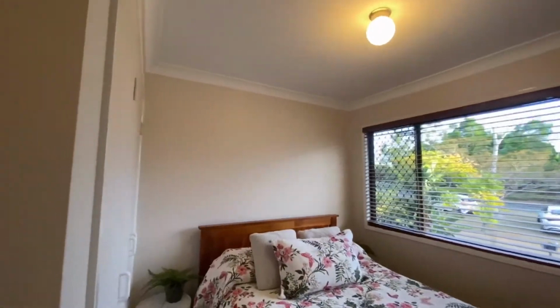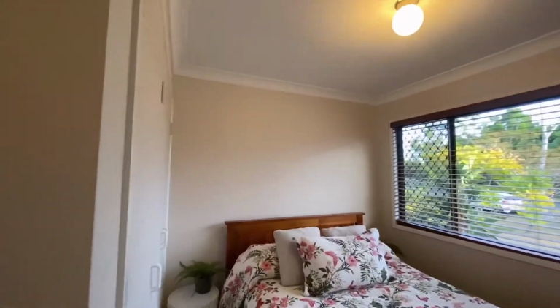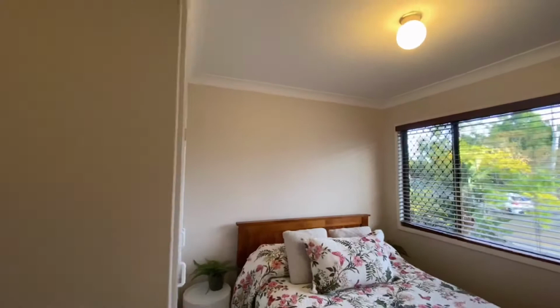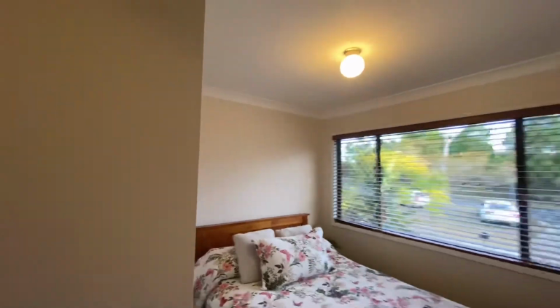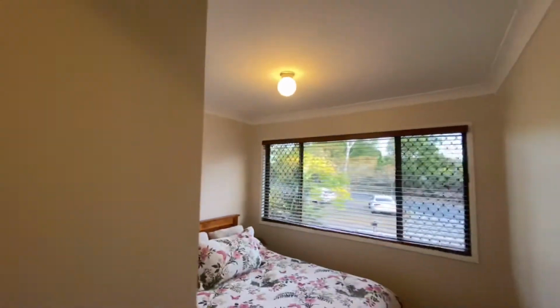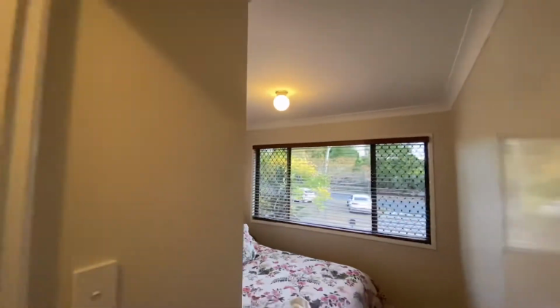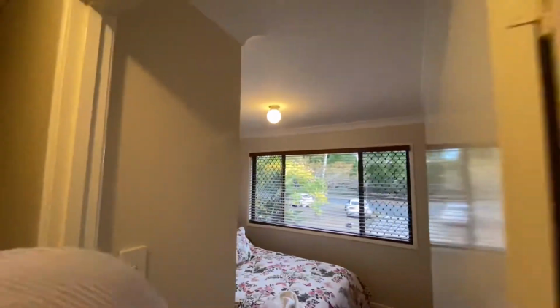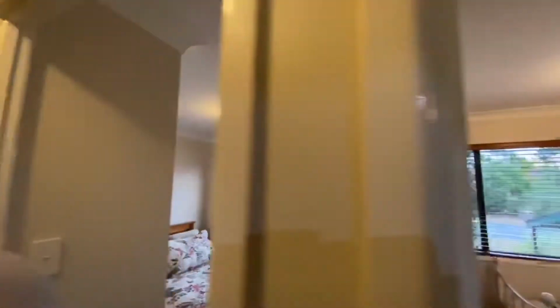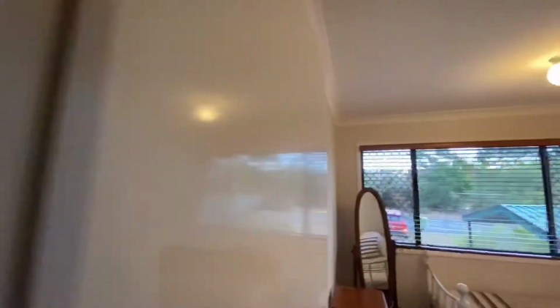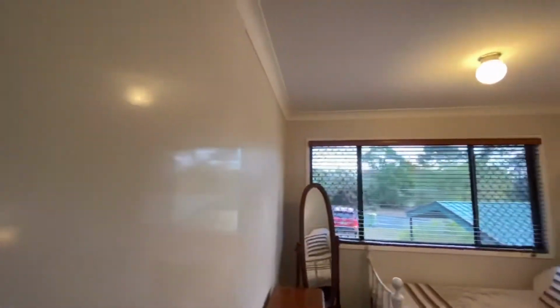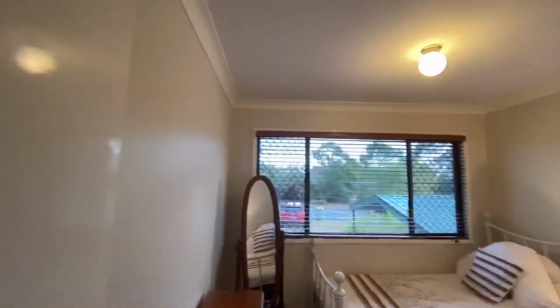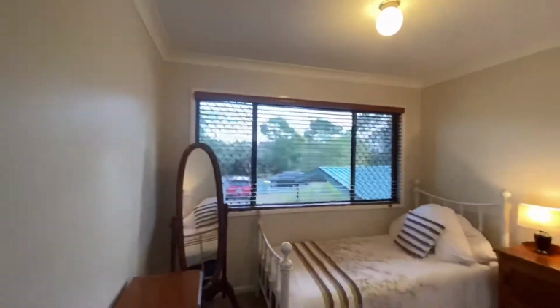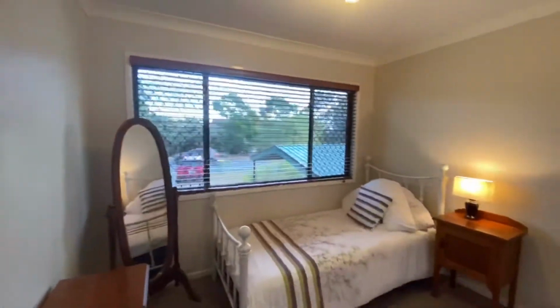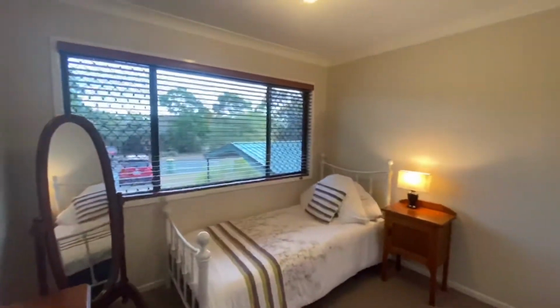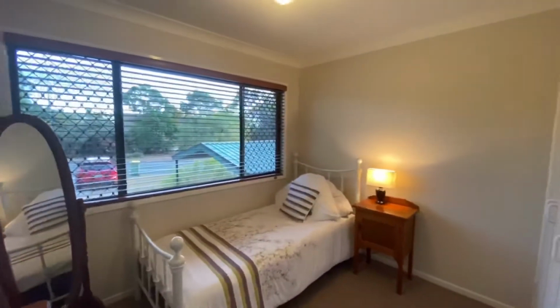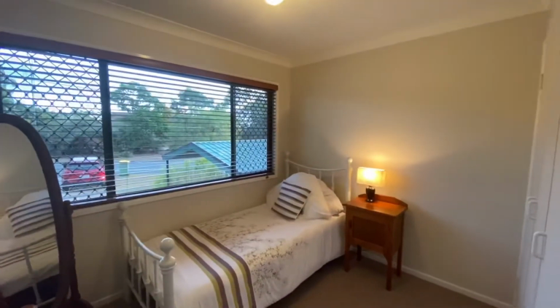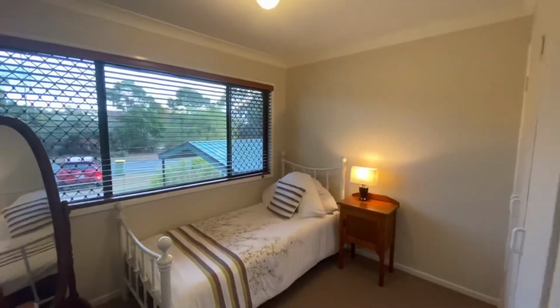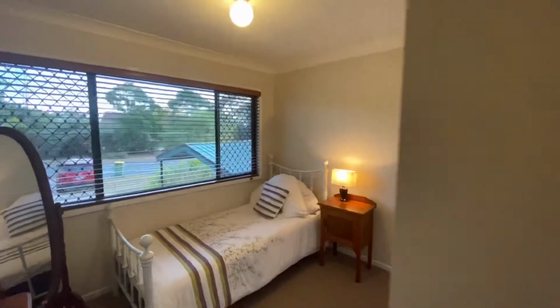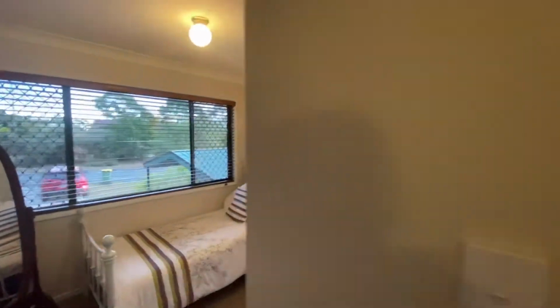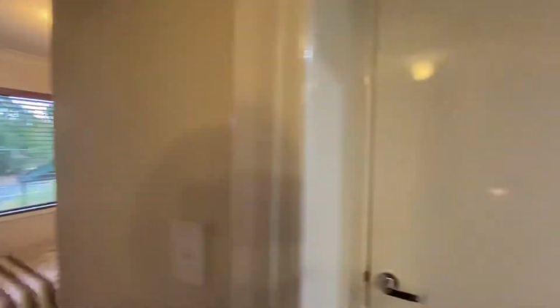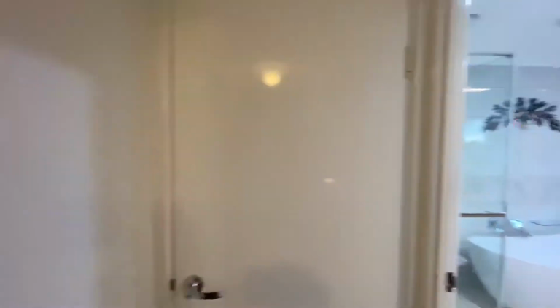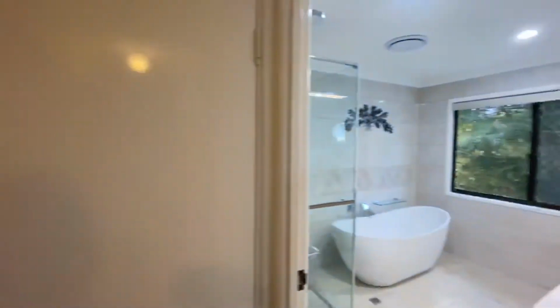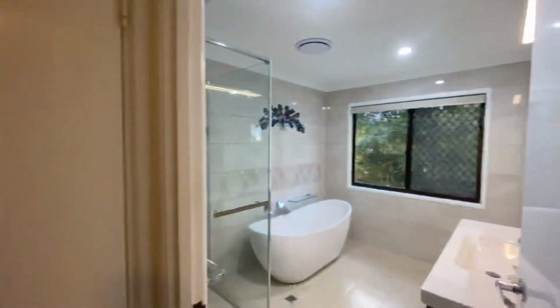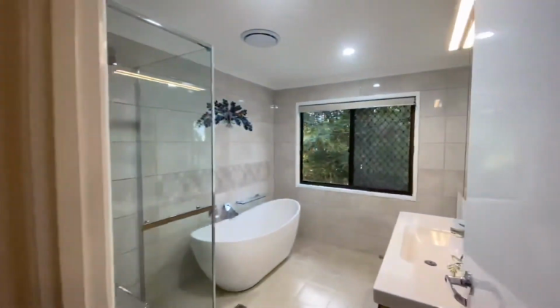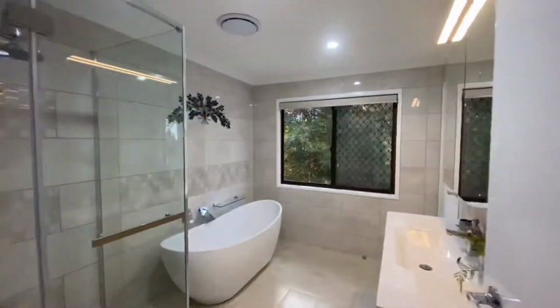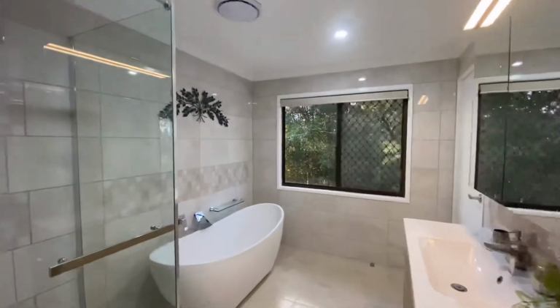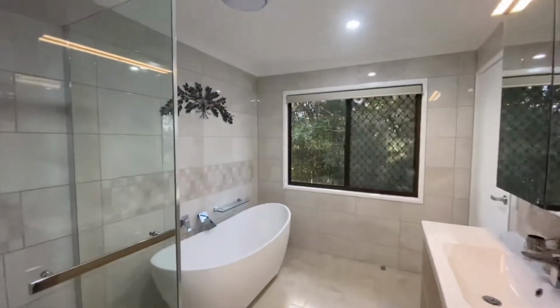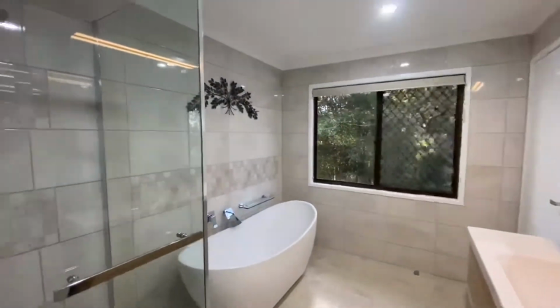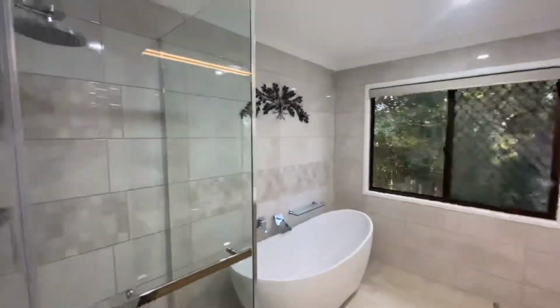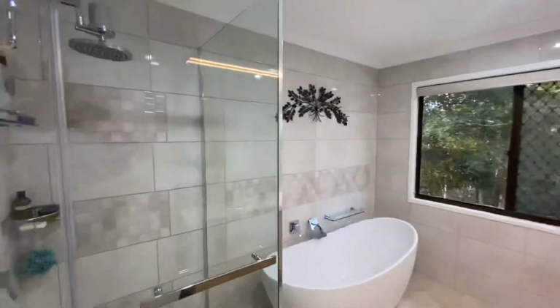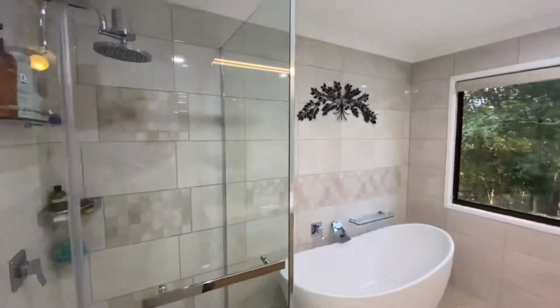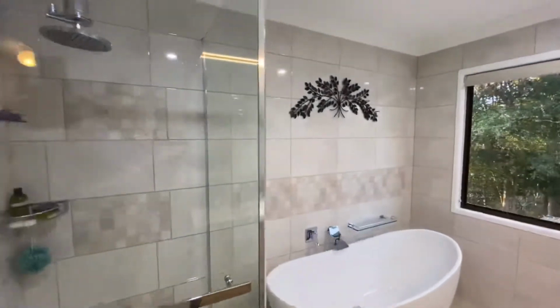Bedroom two. Bedroom three. The ensuite, which is a two-way bathroom — beautiful egg bath.